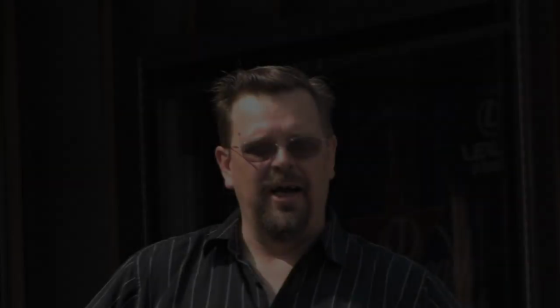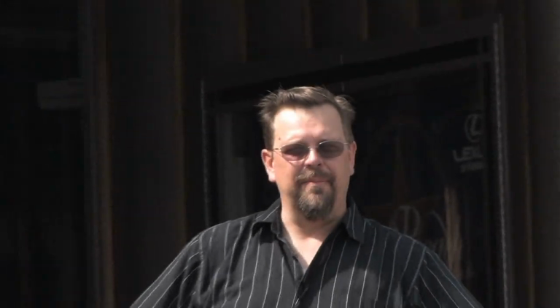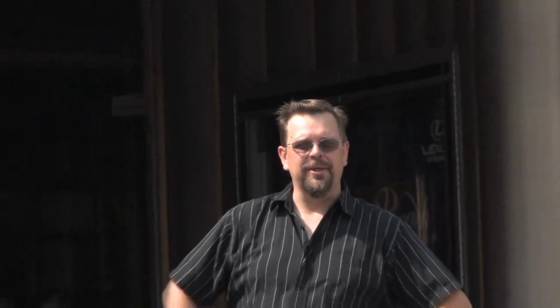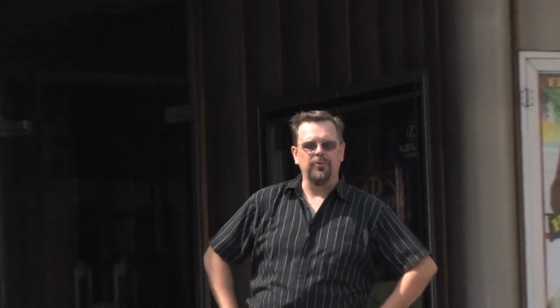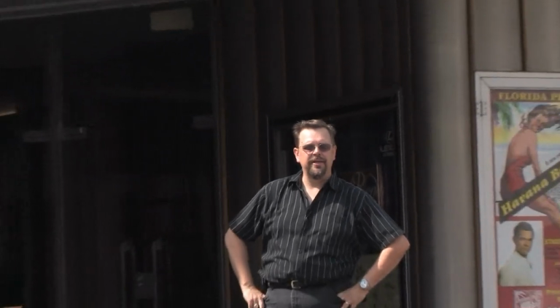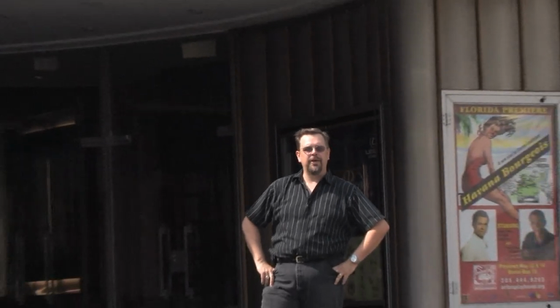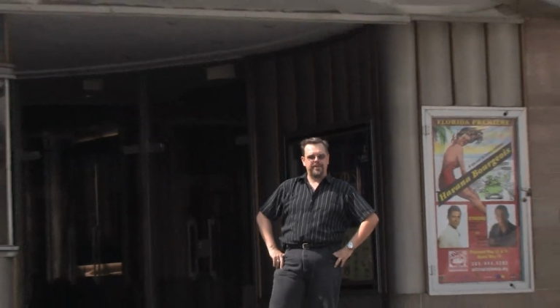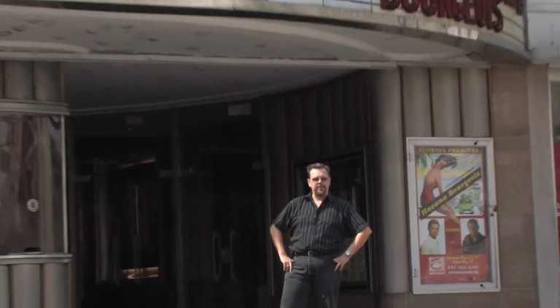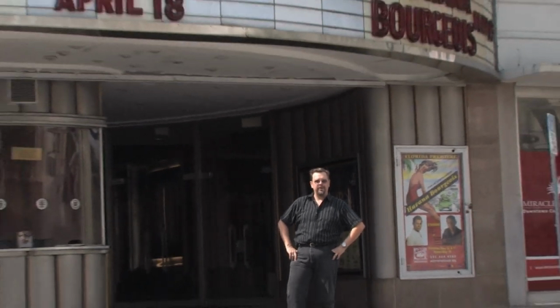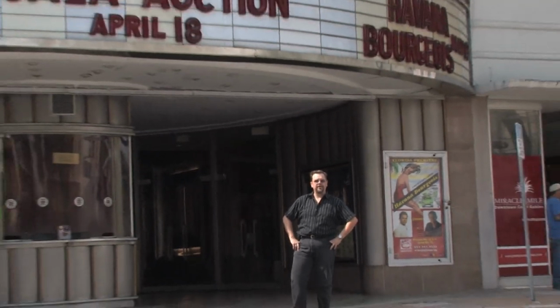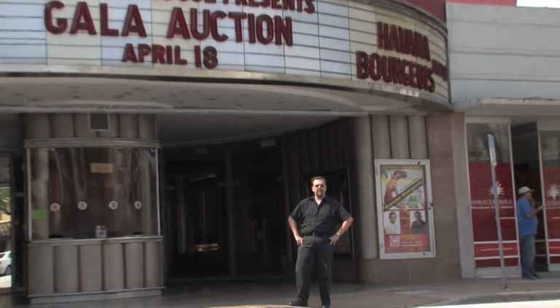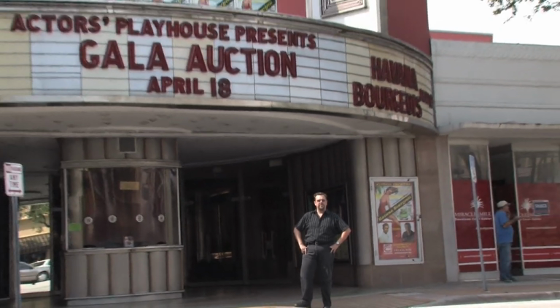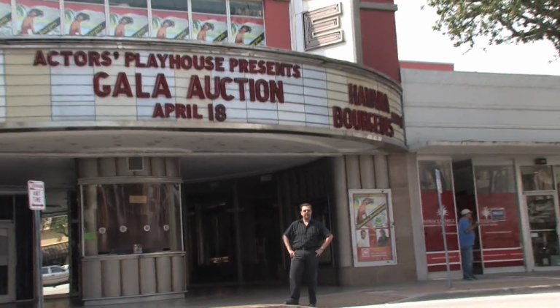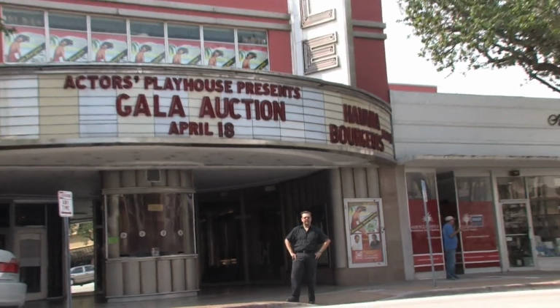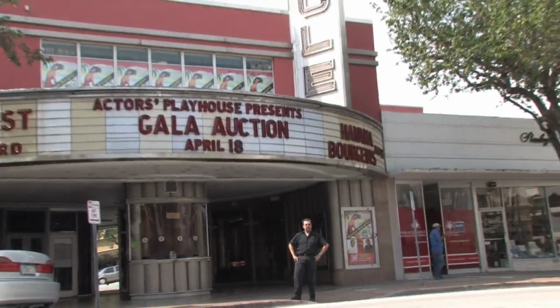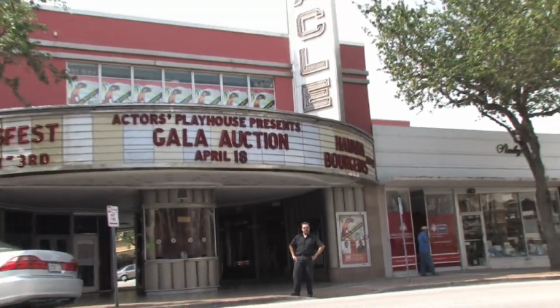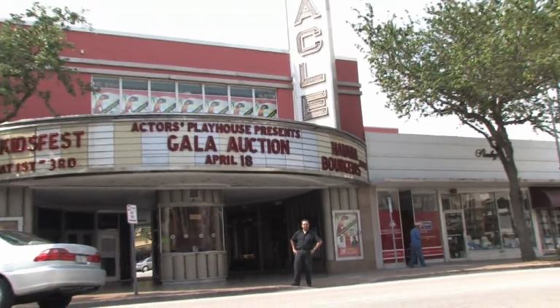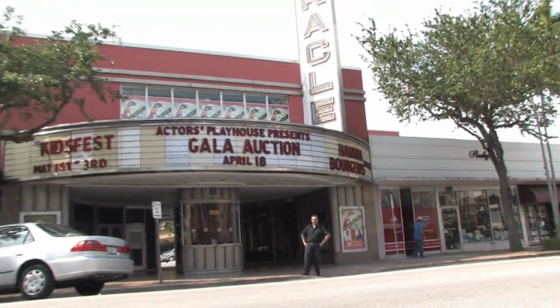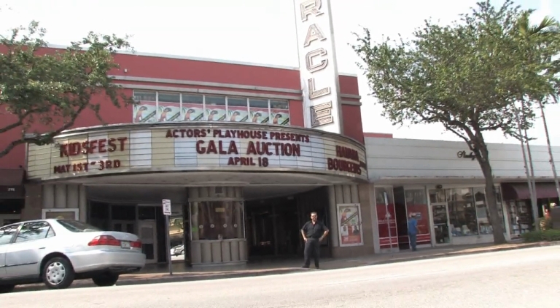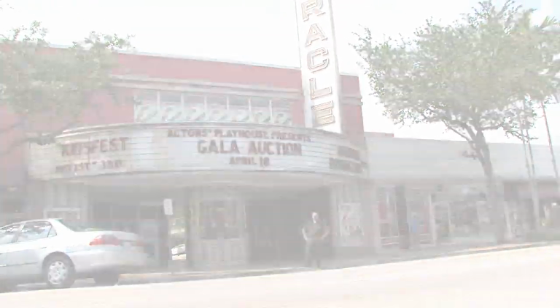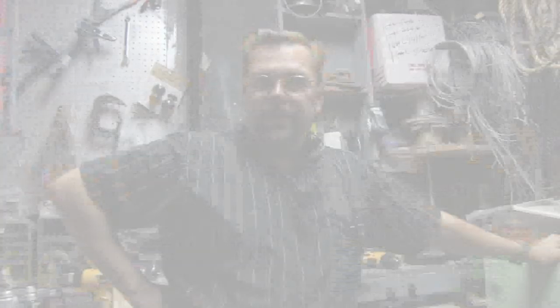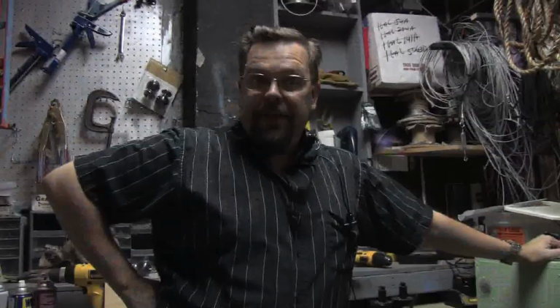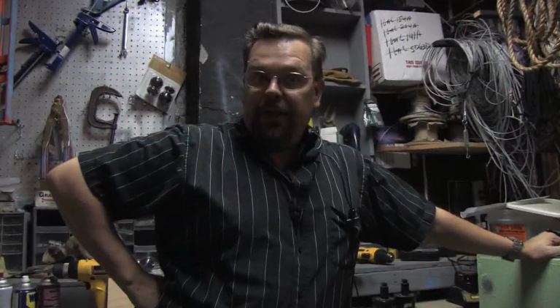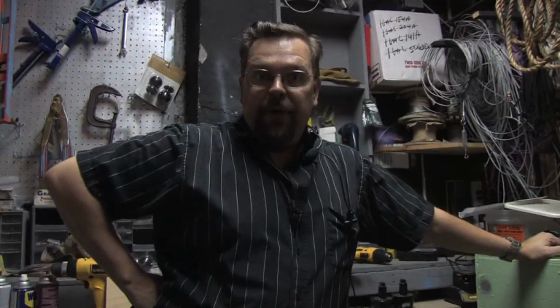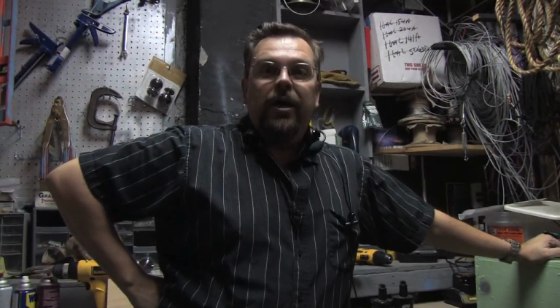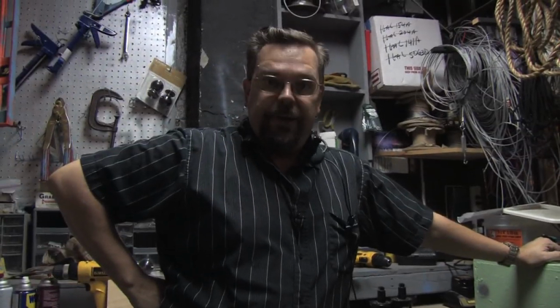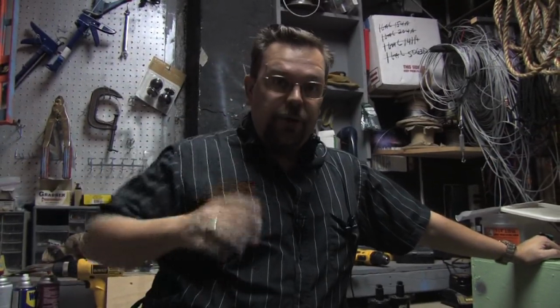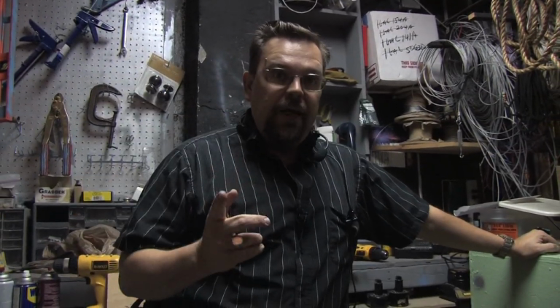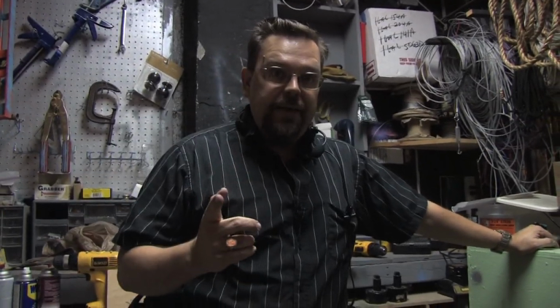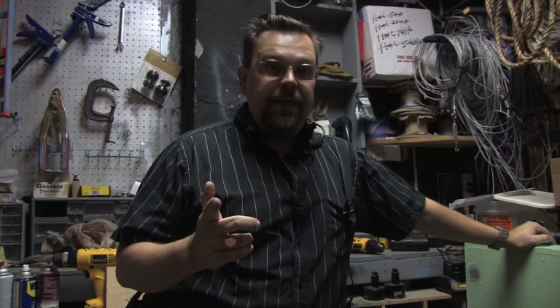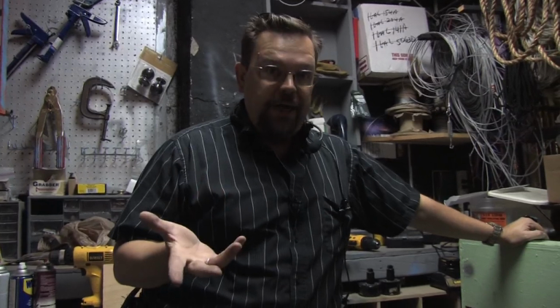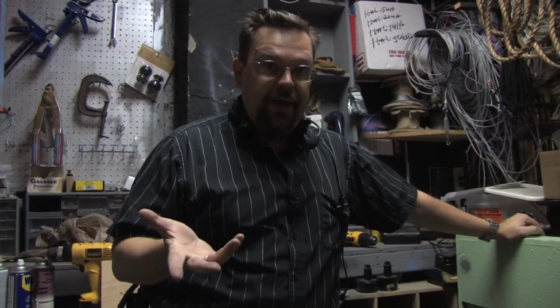Hi, my name is Carl Waisland and I'm Production Stage Manager here at Actors Playhouse at the Miracle Theater in Coral Gables, Florida. In this clip we're going to talk about theatrical supplies and stage rigging.